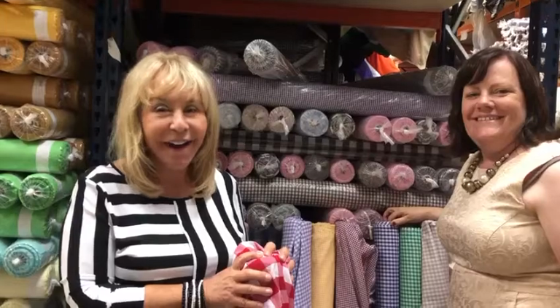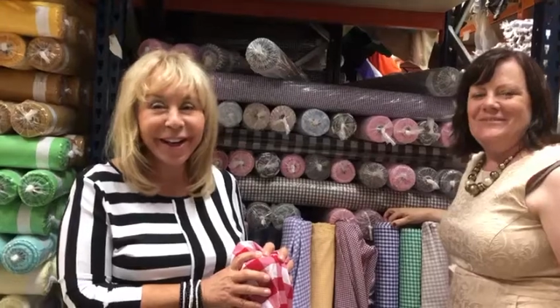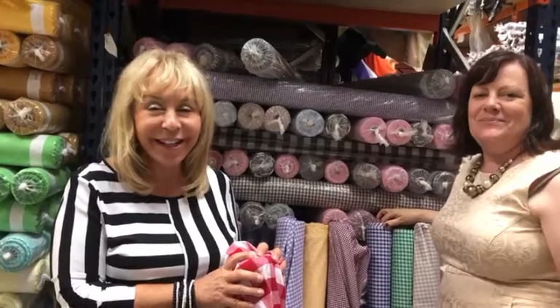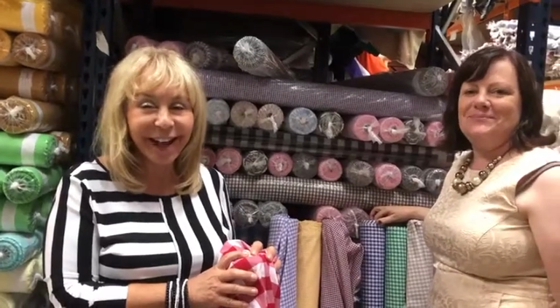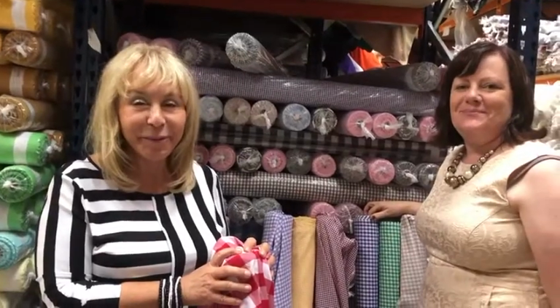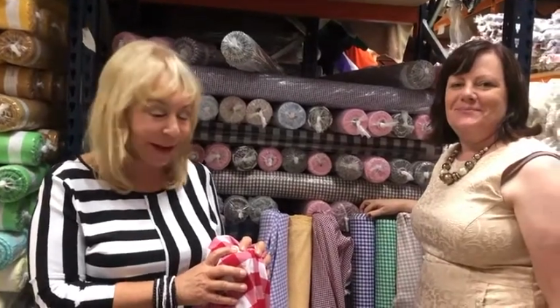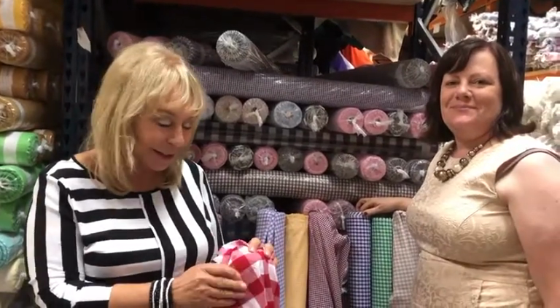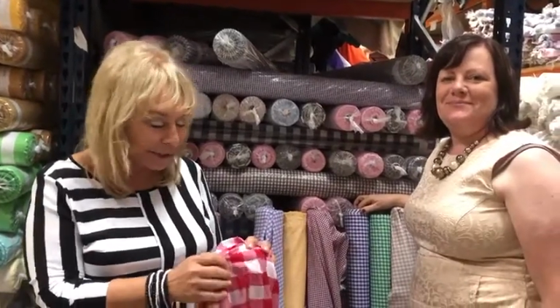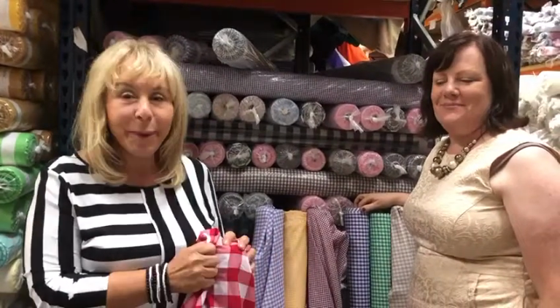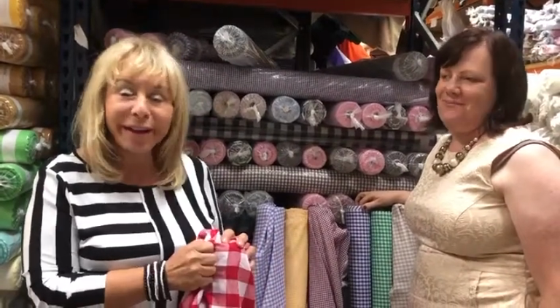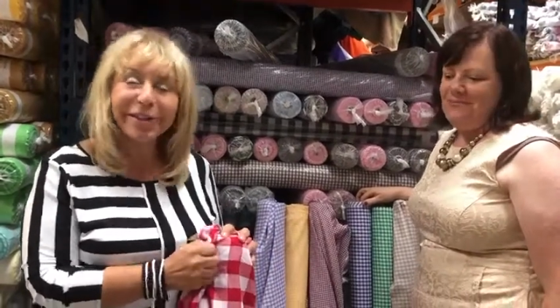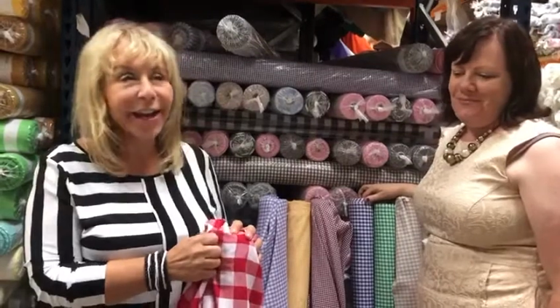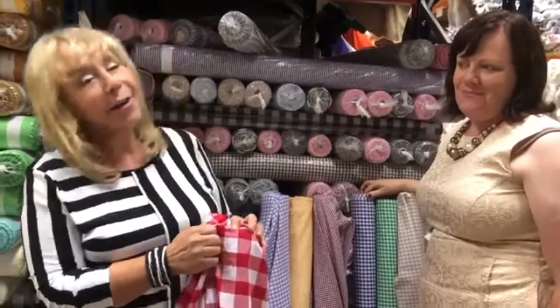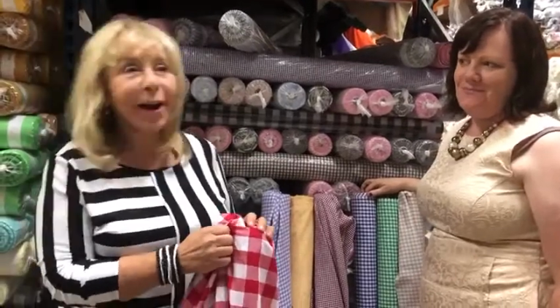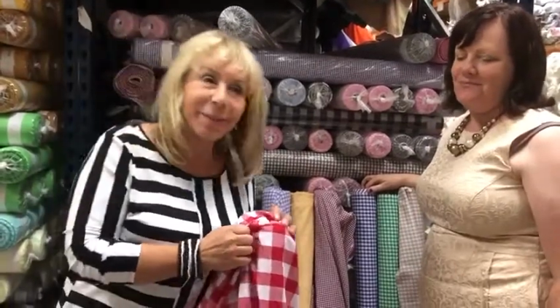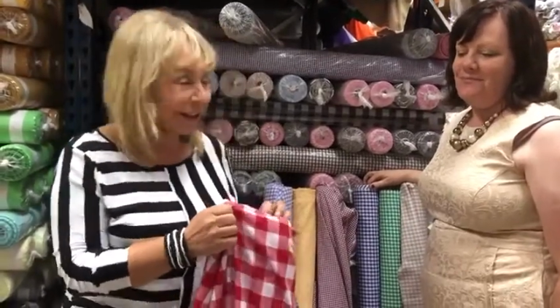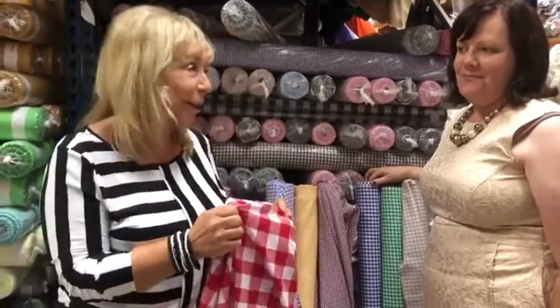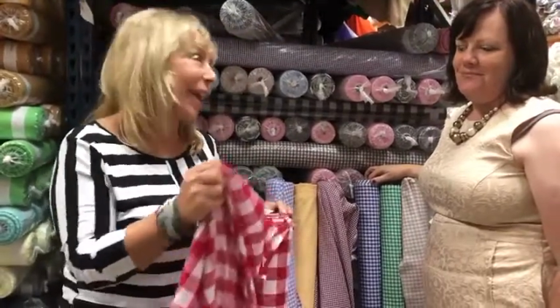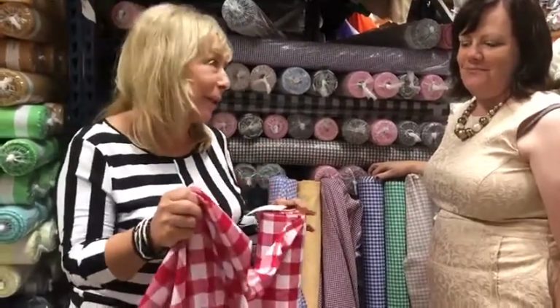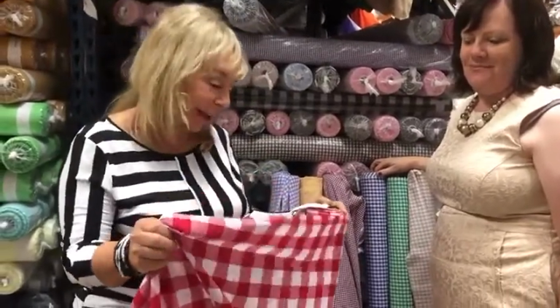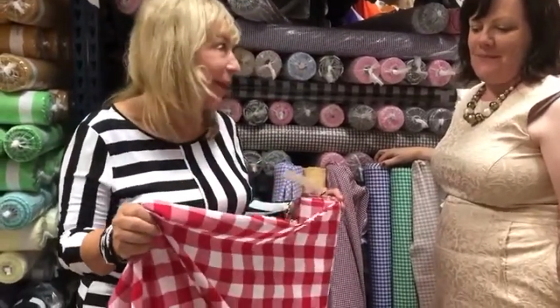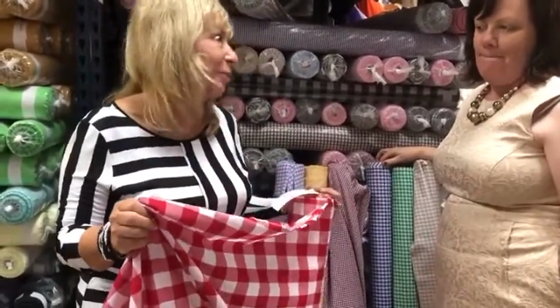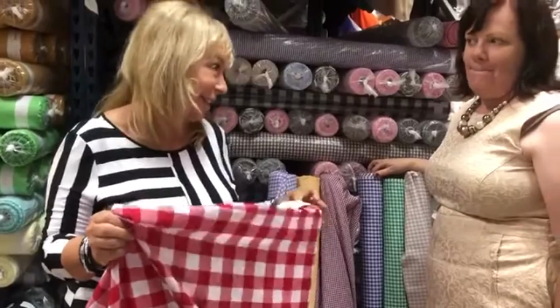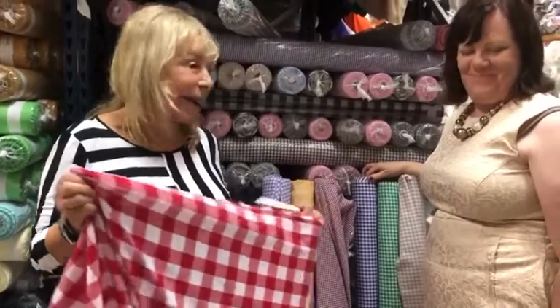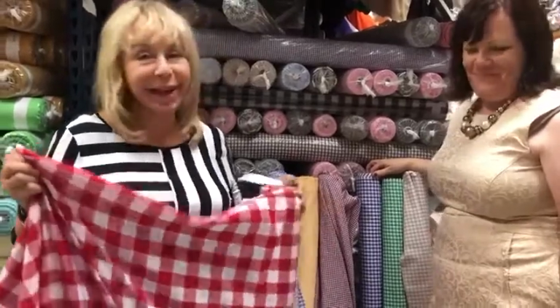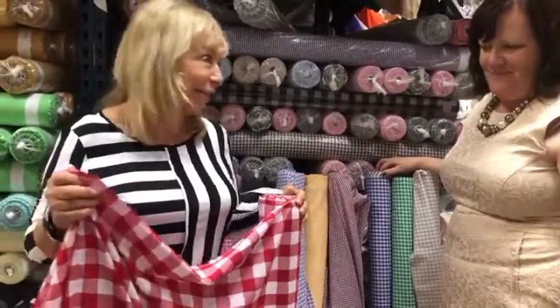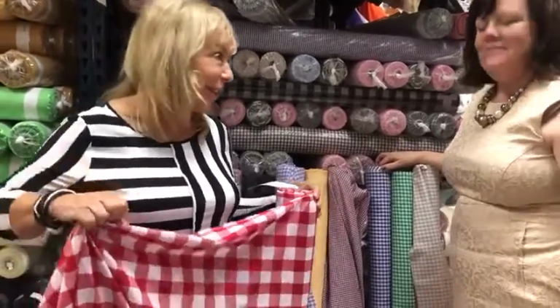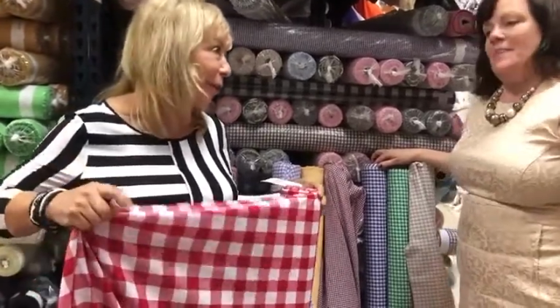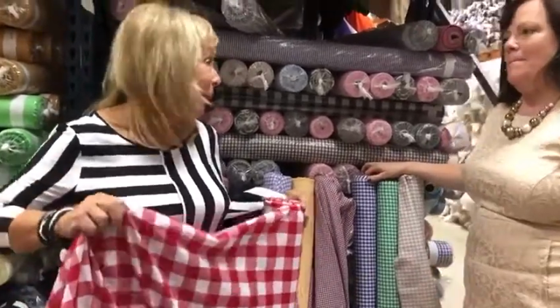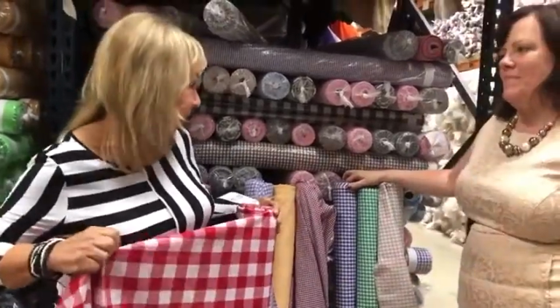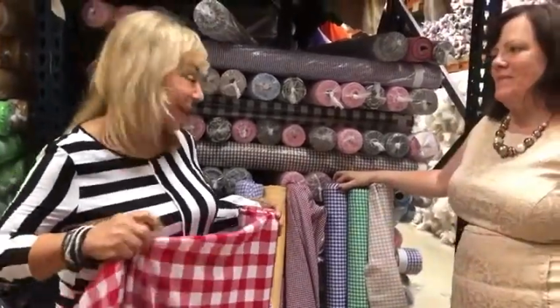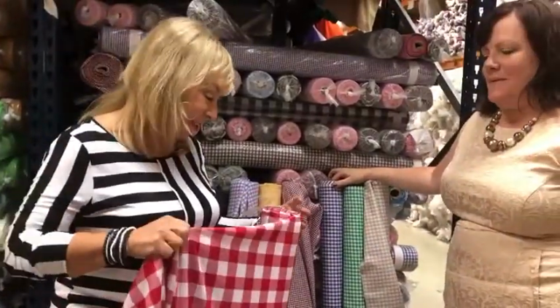Hi everyone, Natalie again from Fabric Land in Ringwood. We're going to show you an old classic today — gingham. Because gingham is British, and gingham does everything, from picnics and so much more.